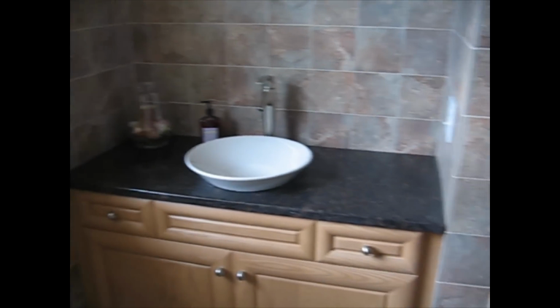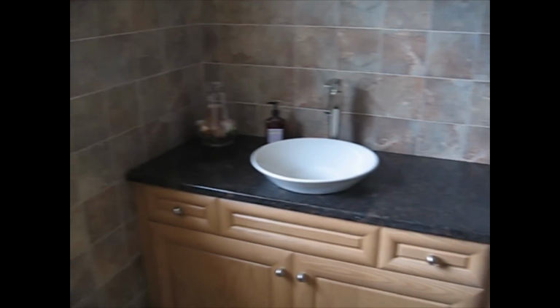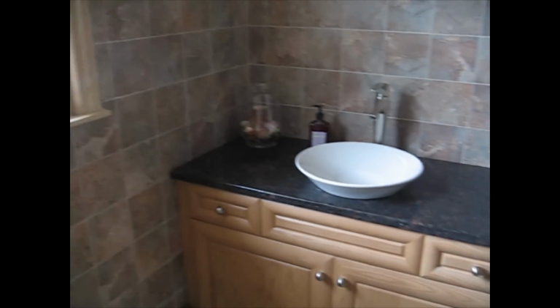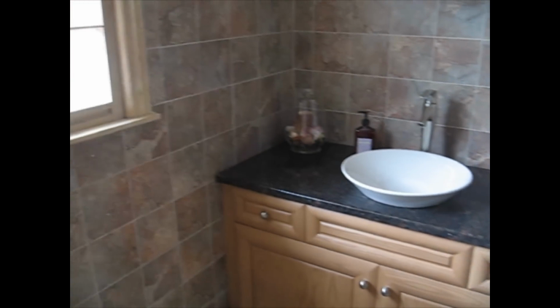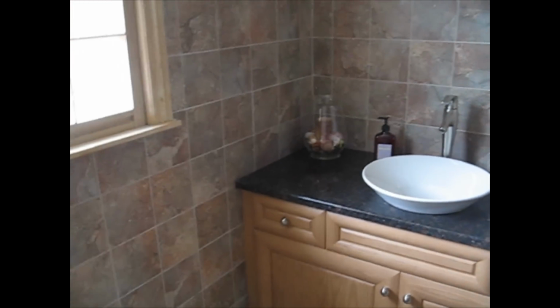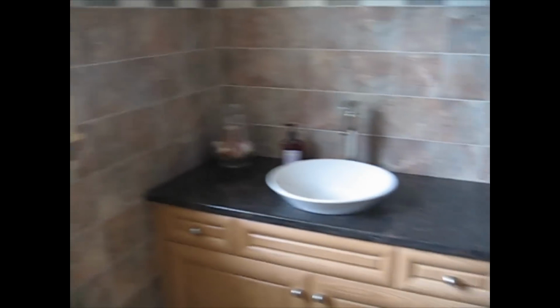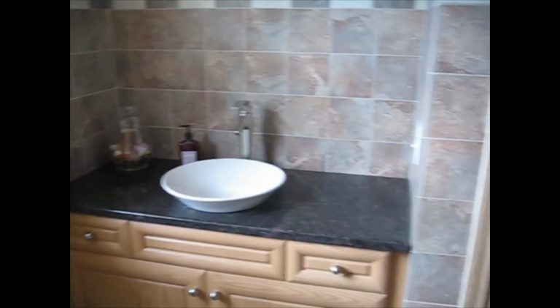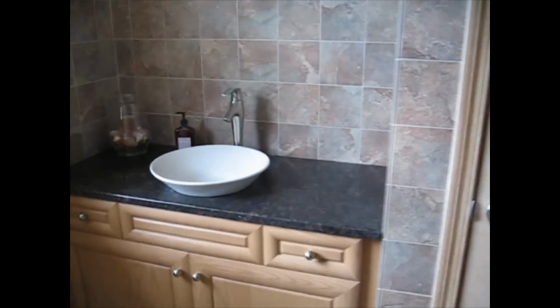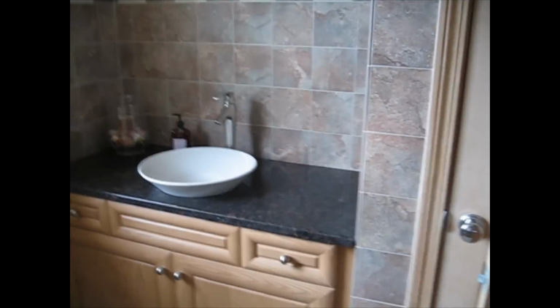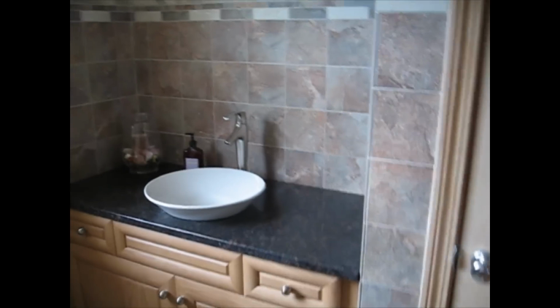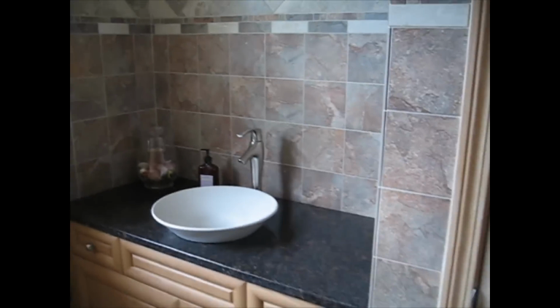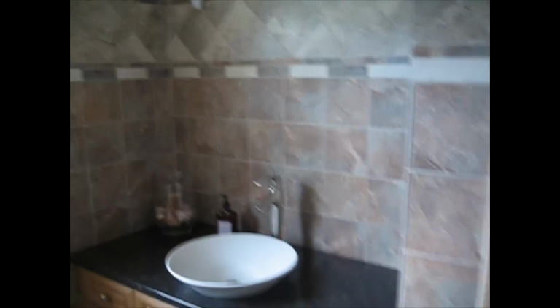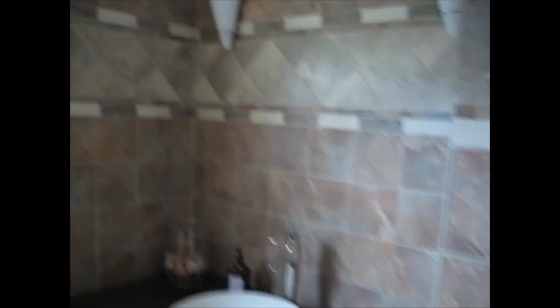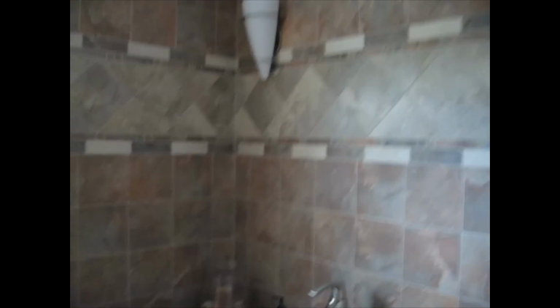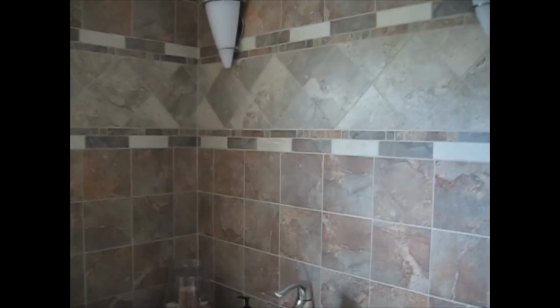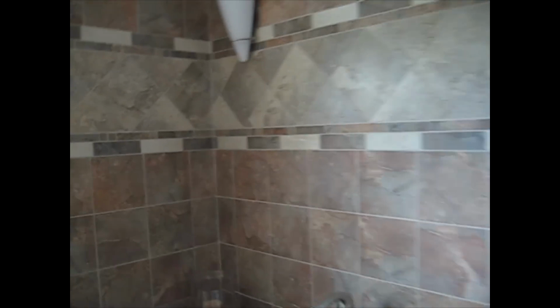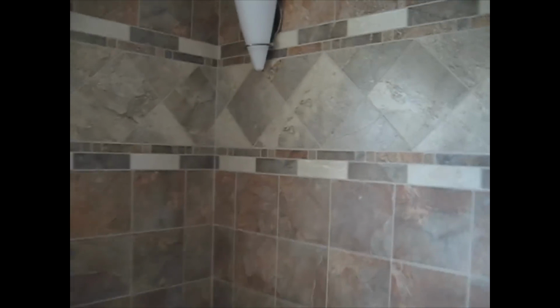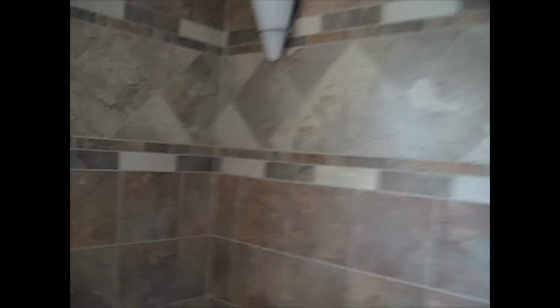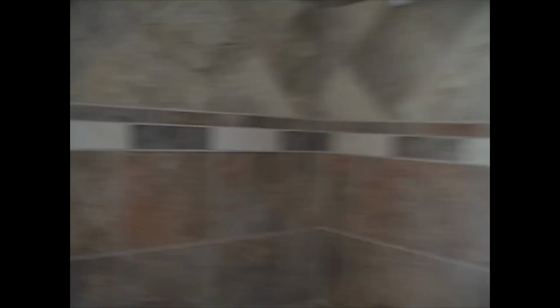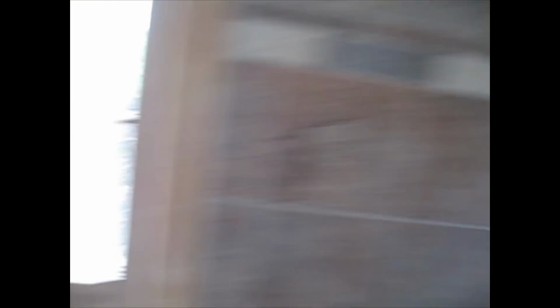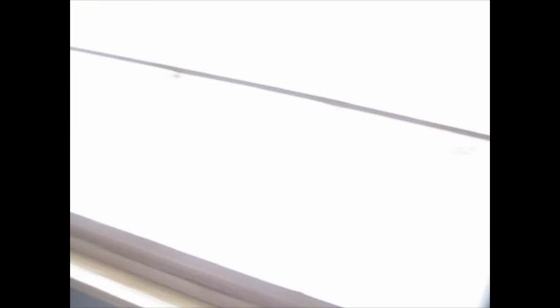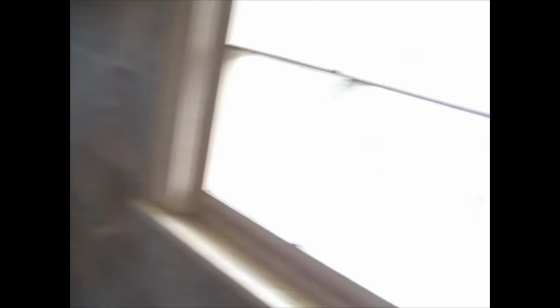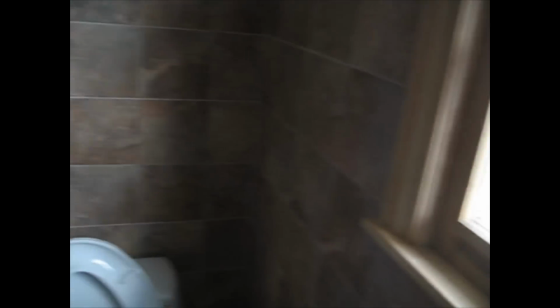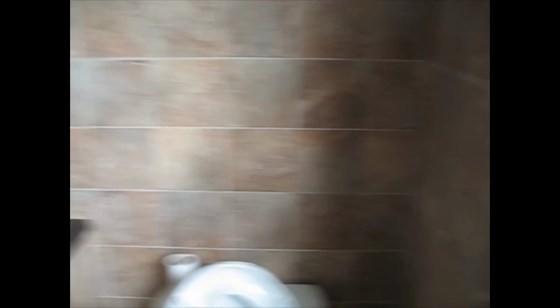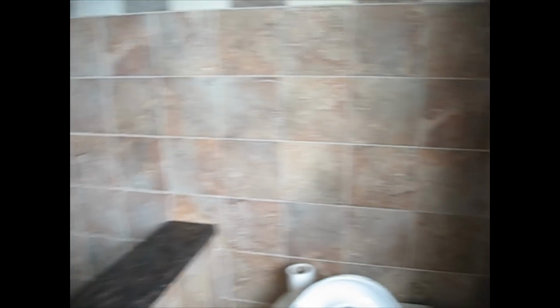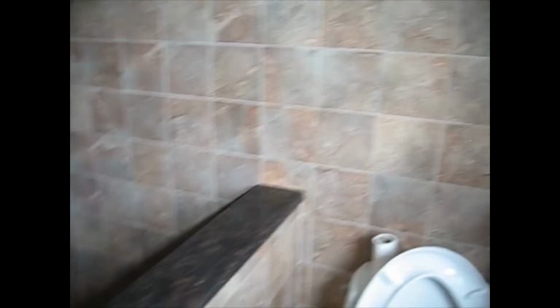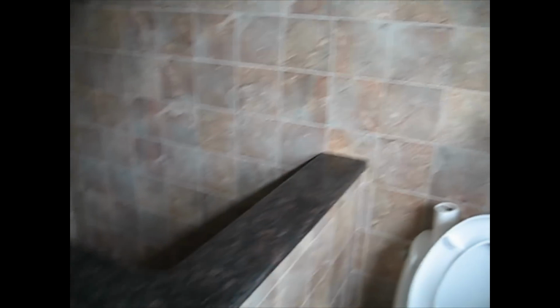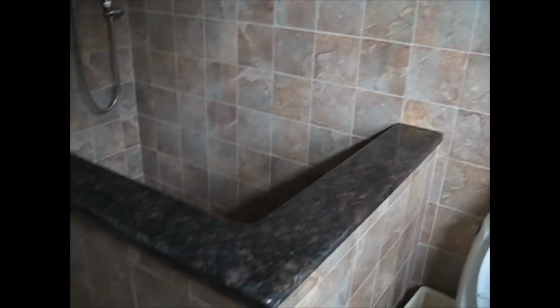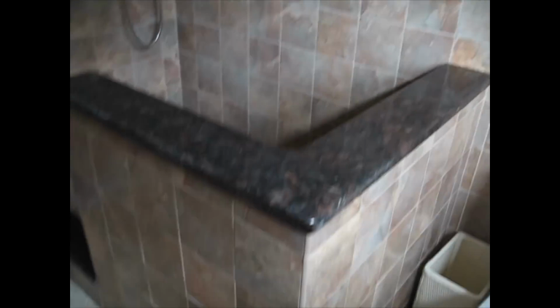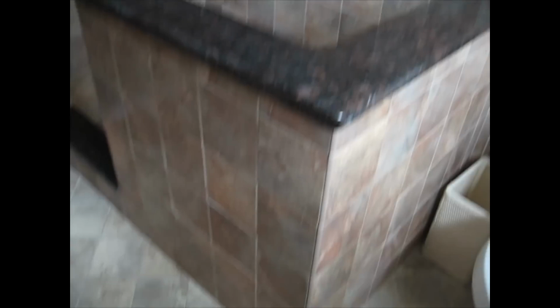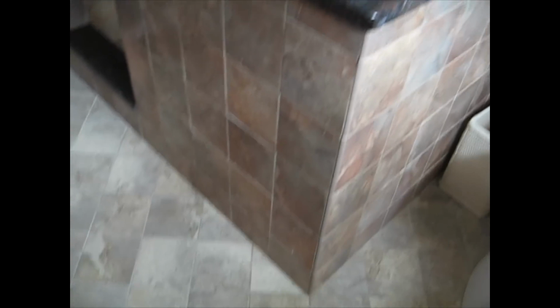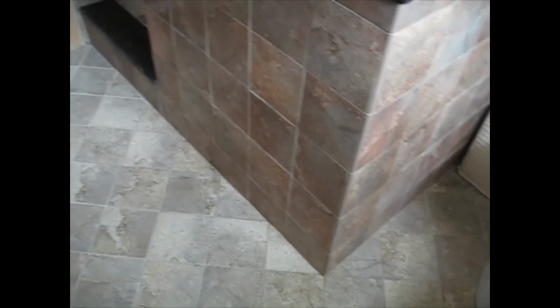Anyway, this bathroom I did about seven years ago. I just thought I'd upload some old work that I did.